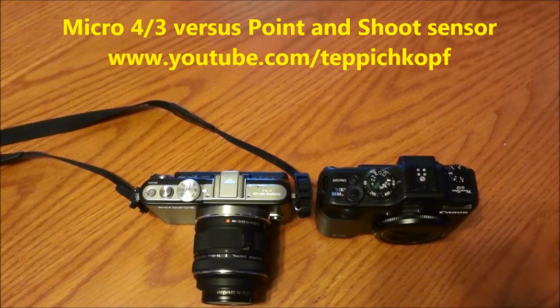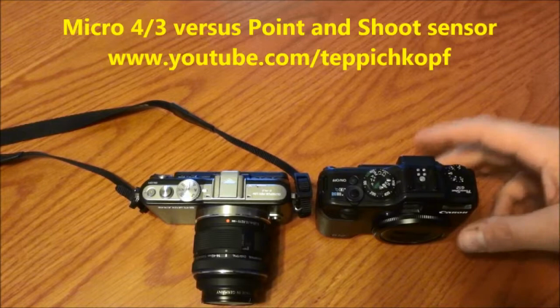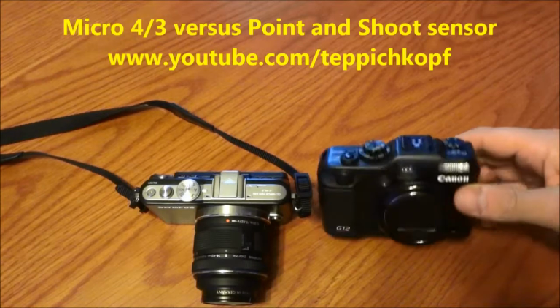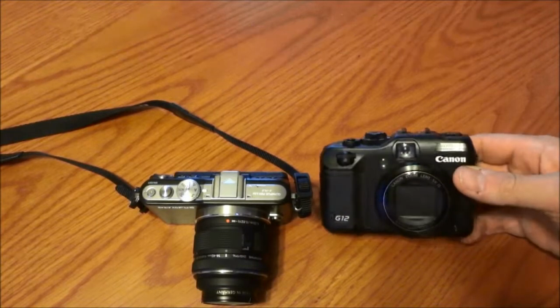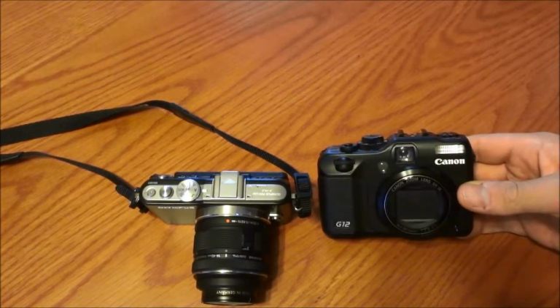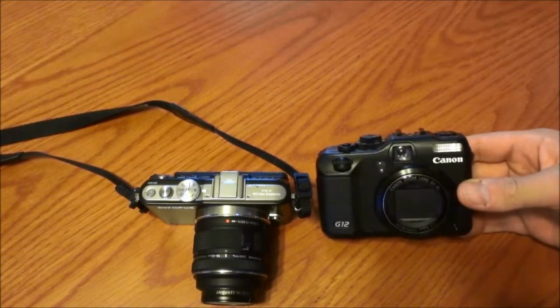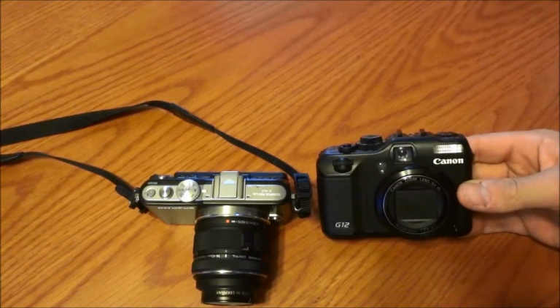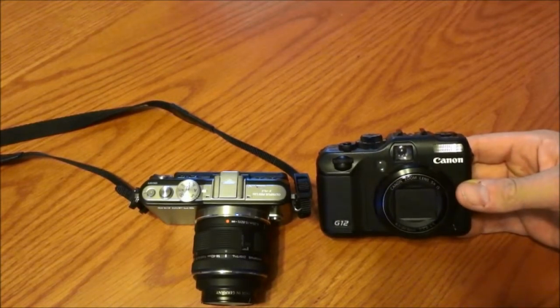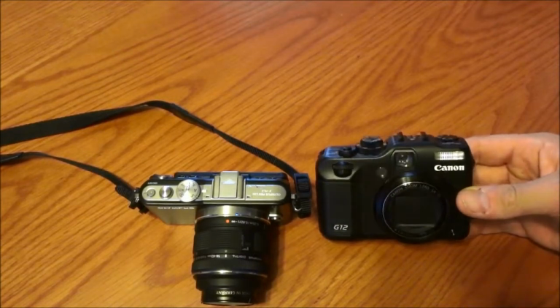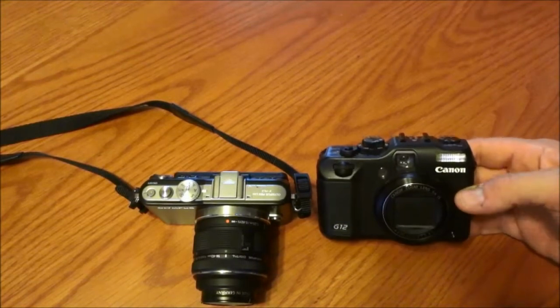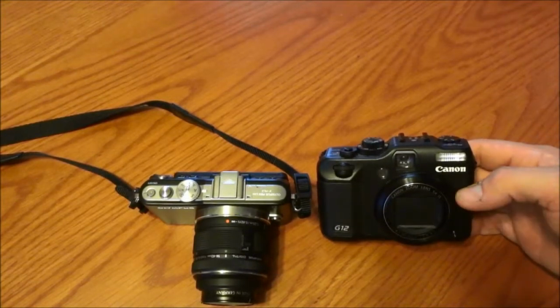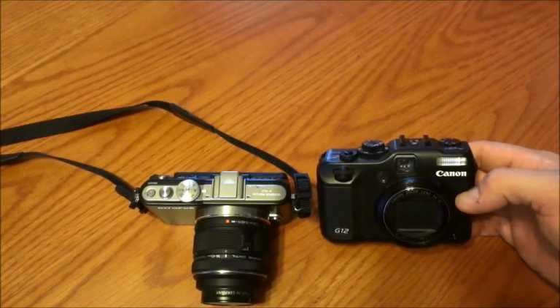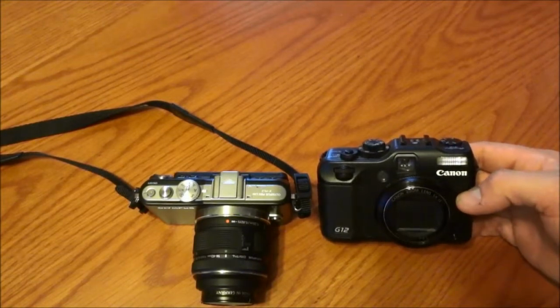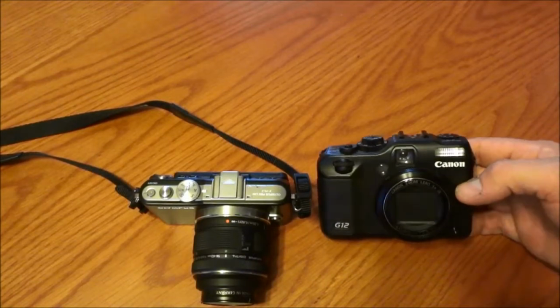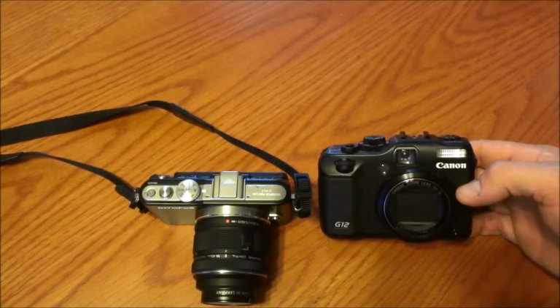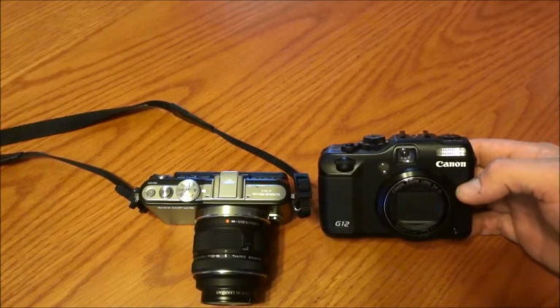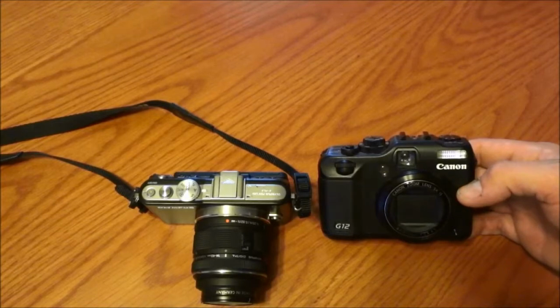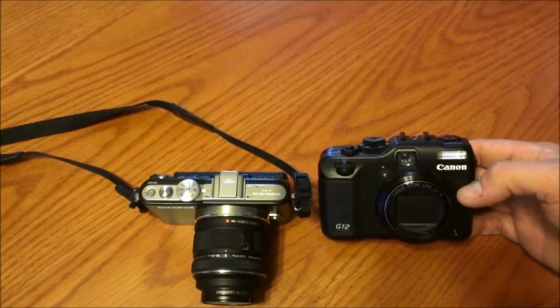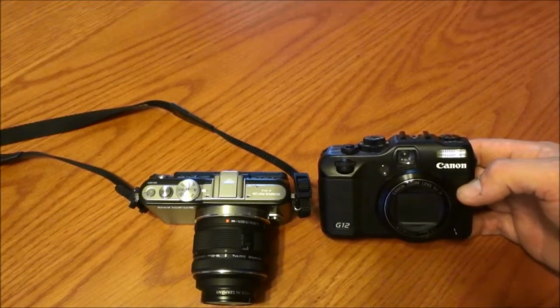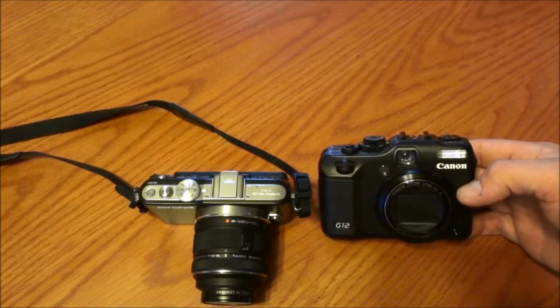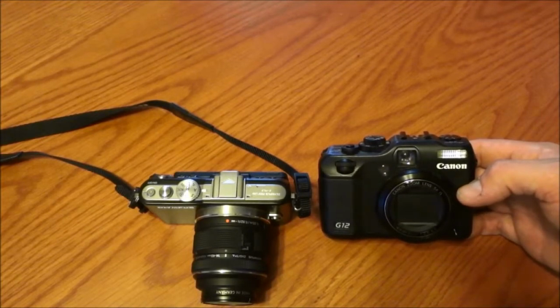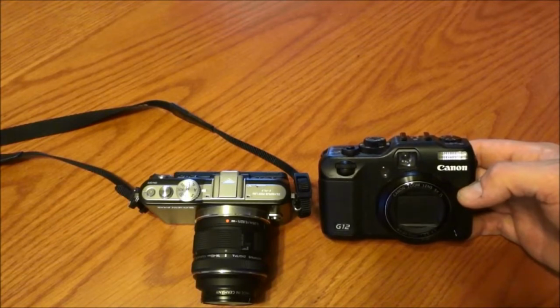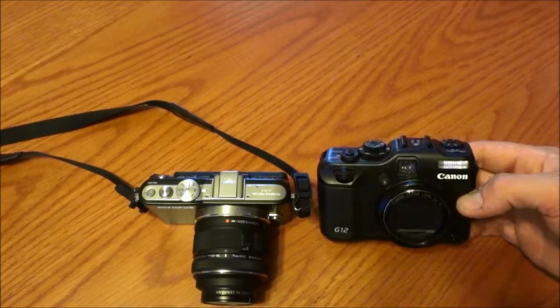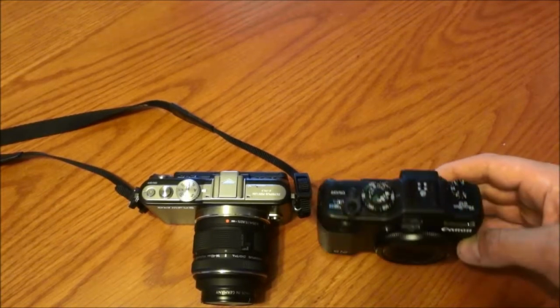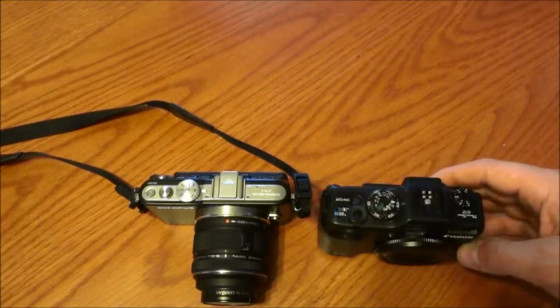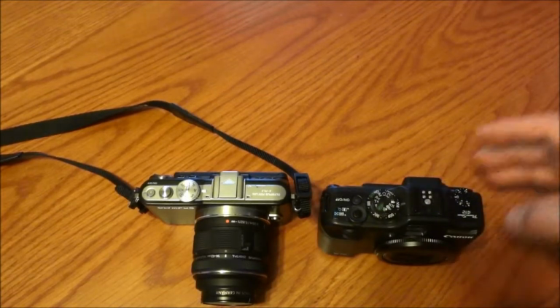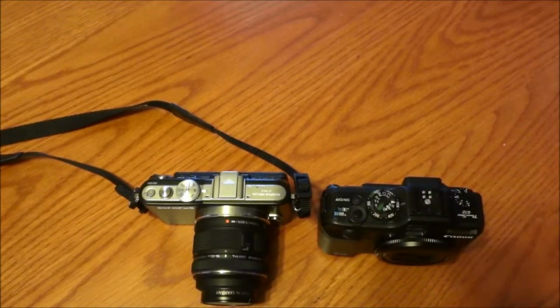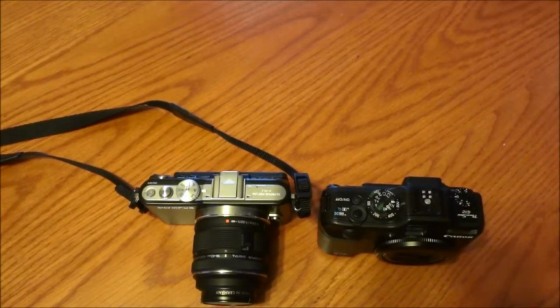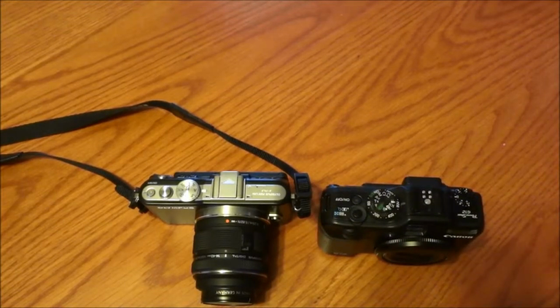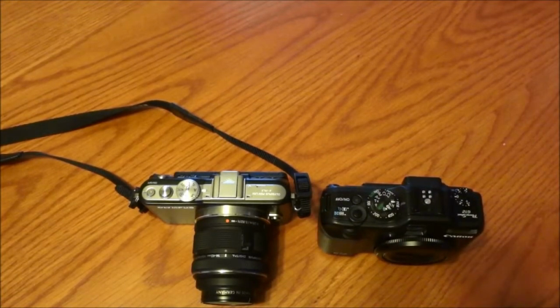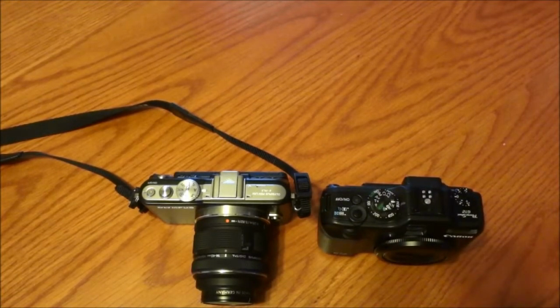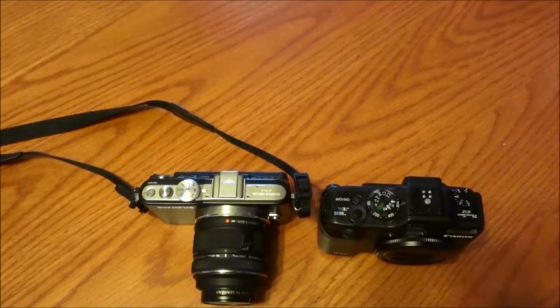I've been a long-time fan of the Canon G cameras. I've had a couple over the years, most recently the G12, and I tote that around a bit if I don't want to carry my DSLR.